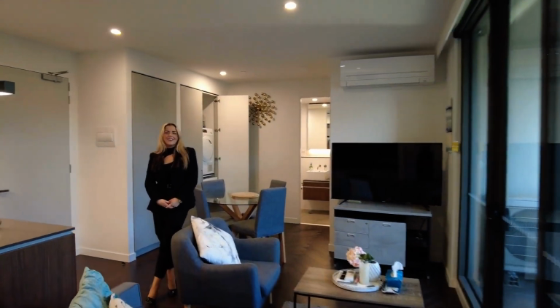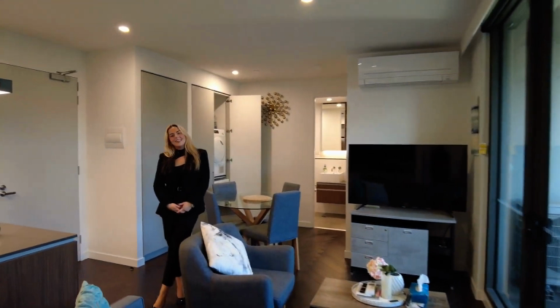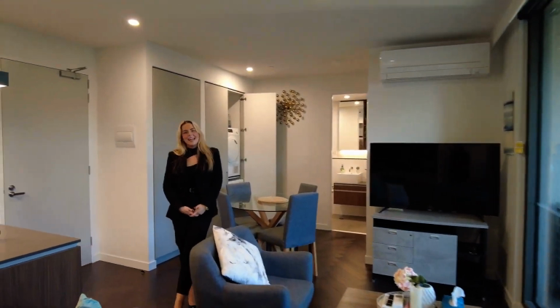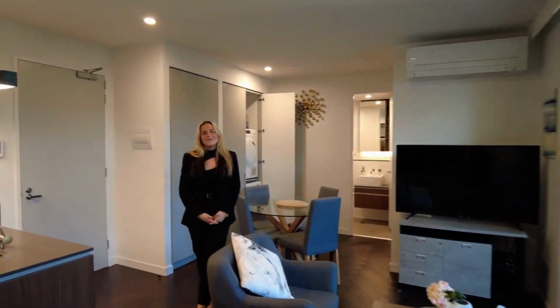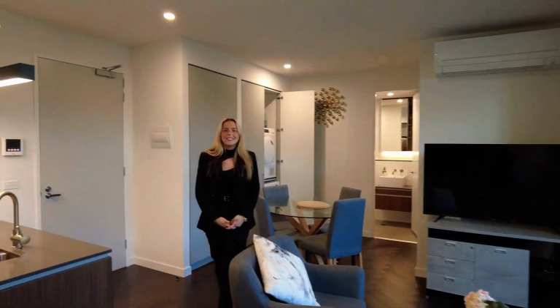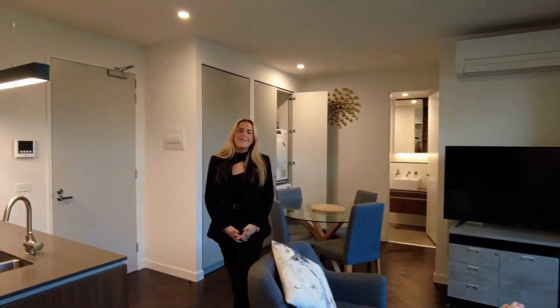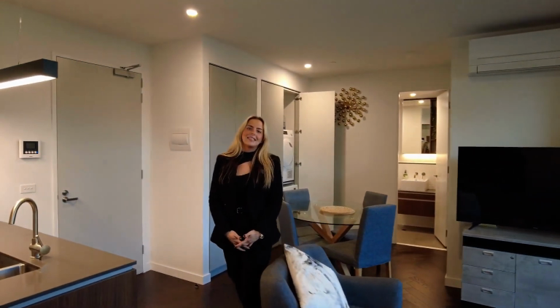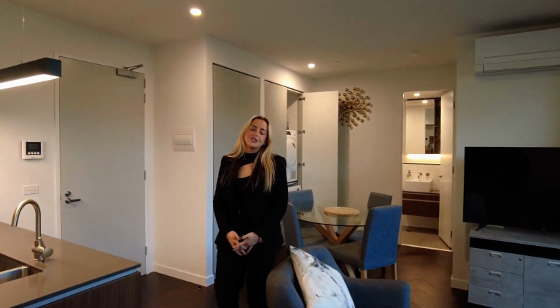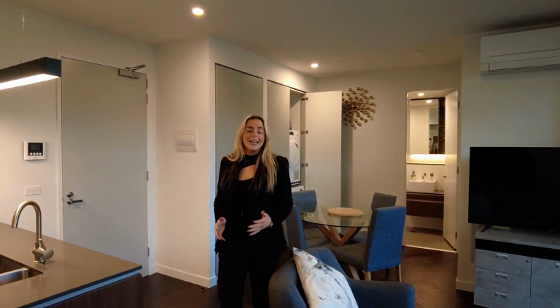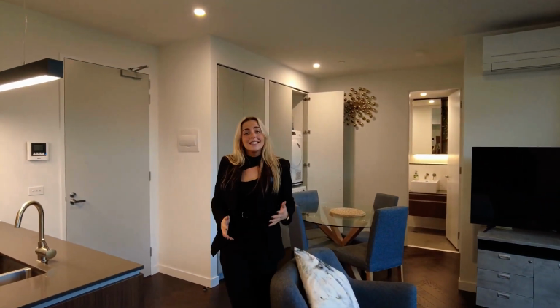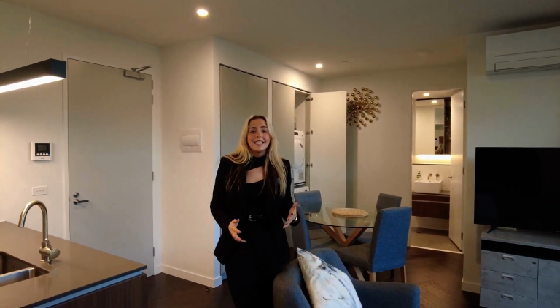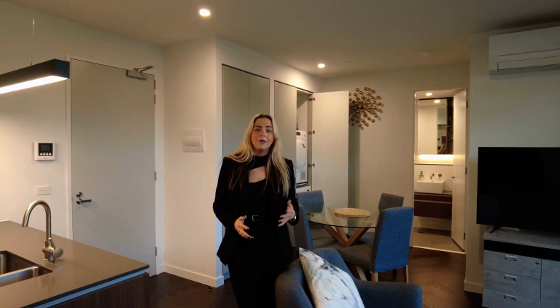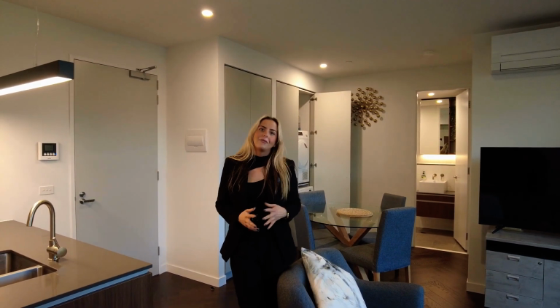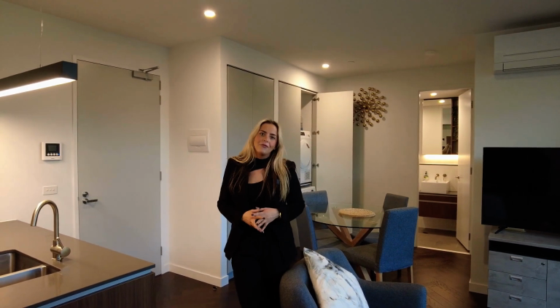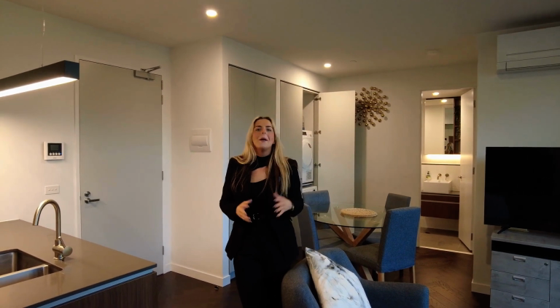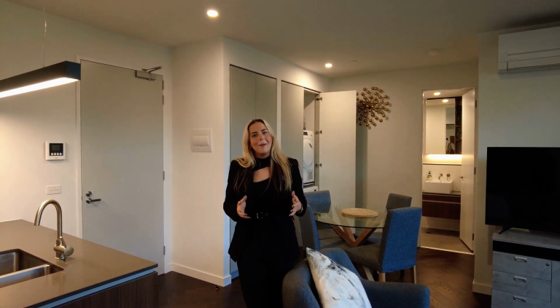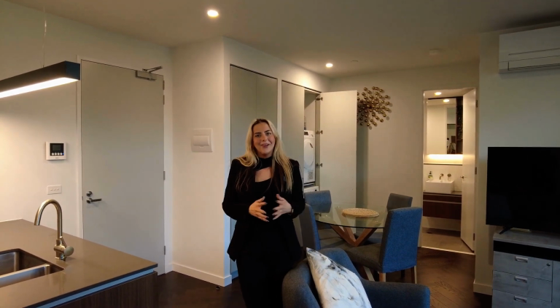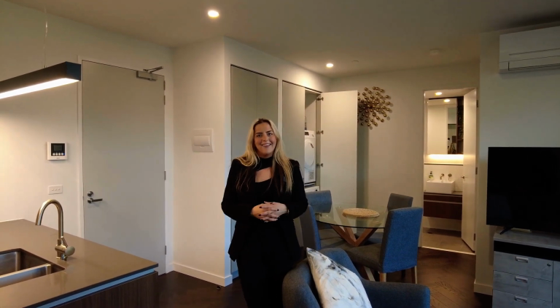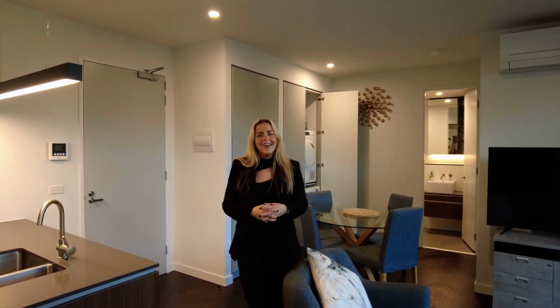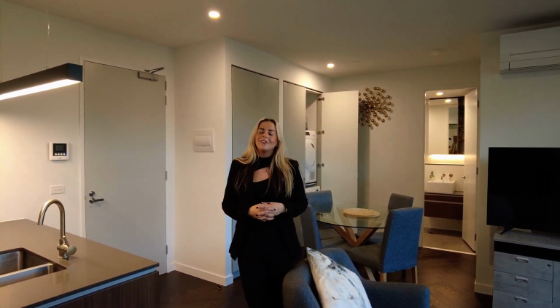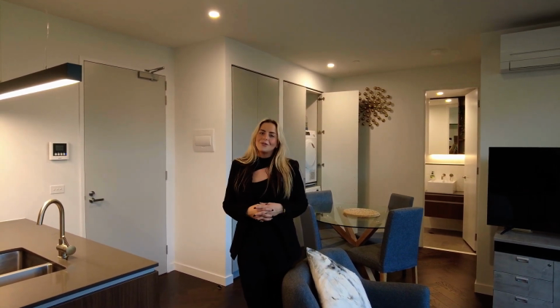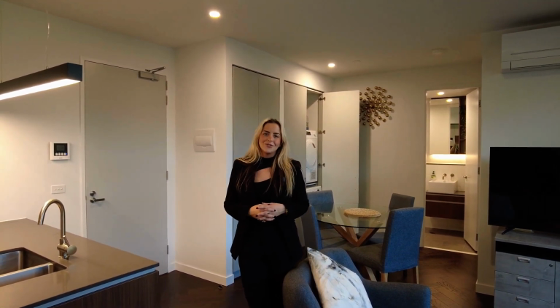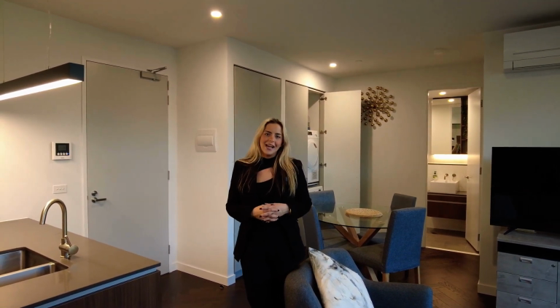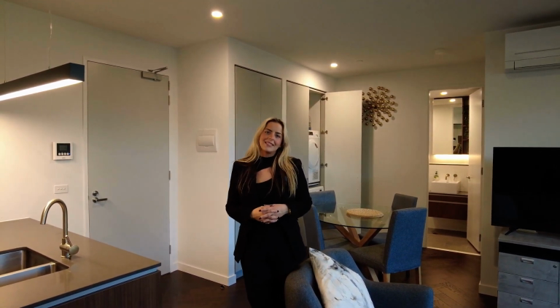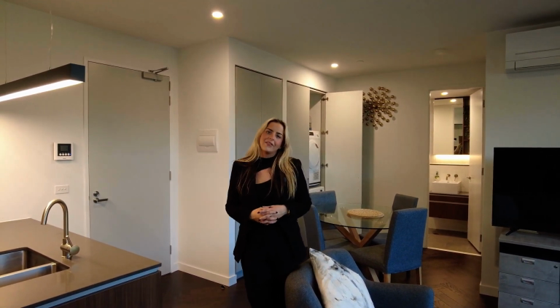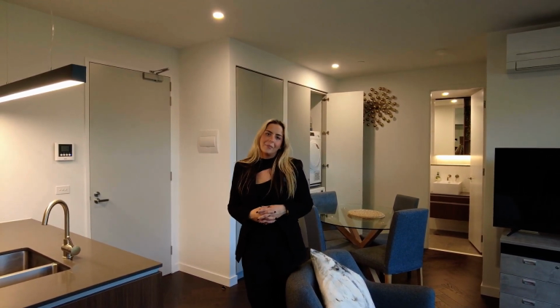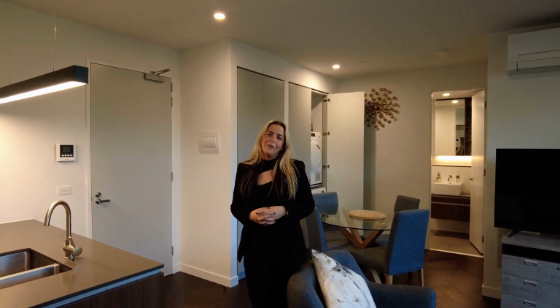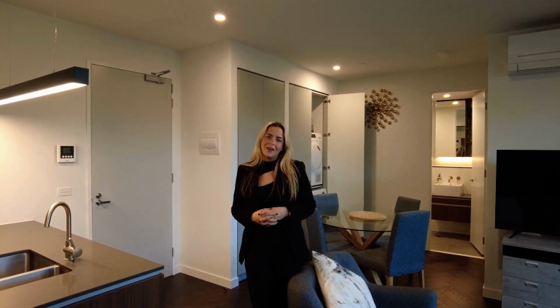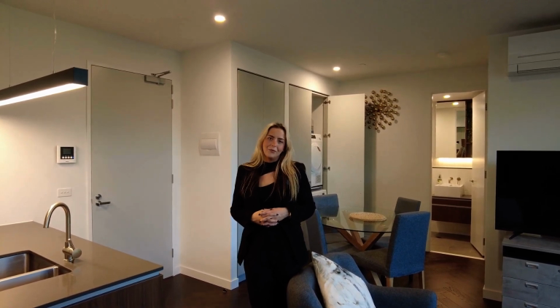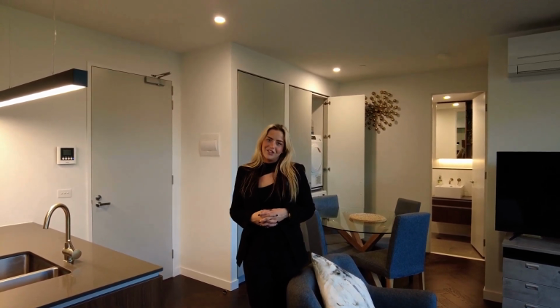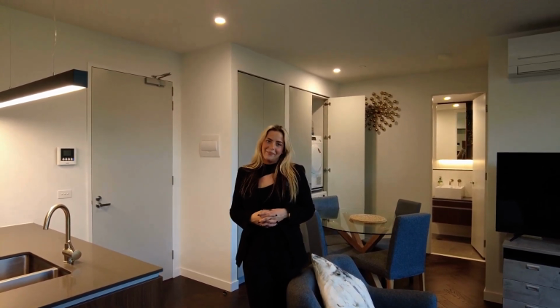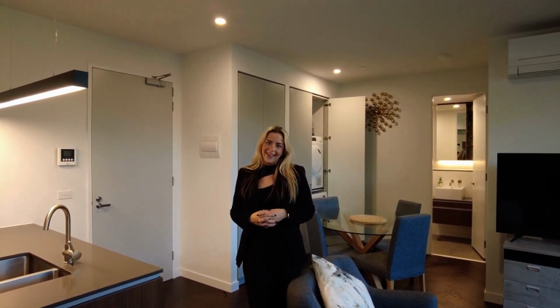Here at Lilly X, residents have access to a downstairs sitting room and a rooftop barbecue area. If you like what you saw today, please click the link below and one of our team will meet you here. Thanks.